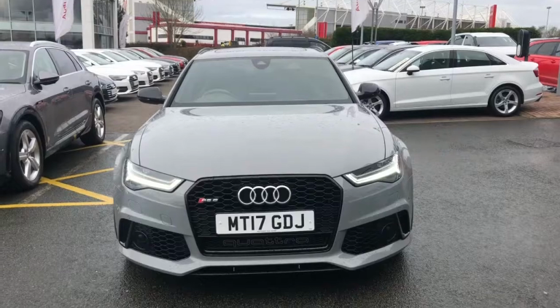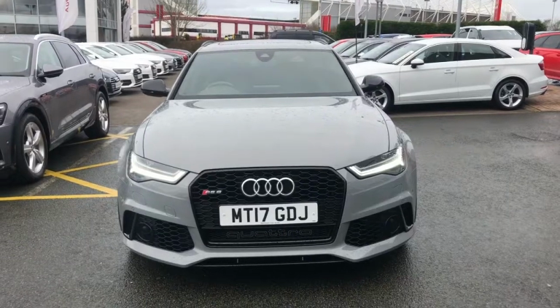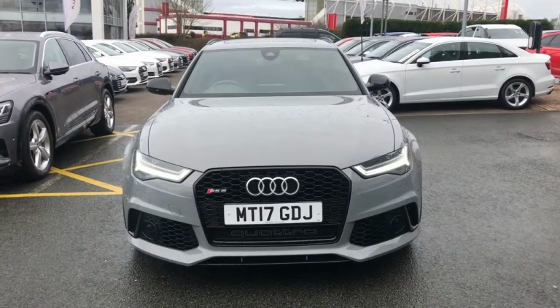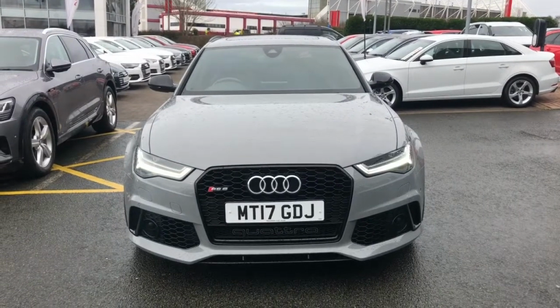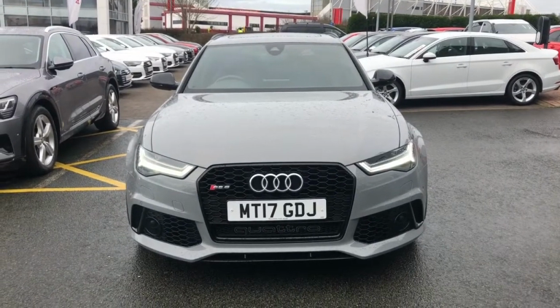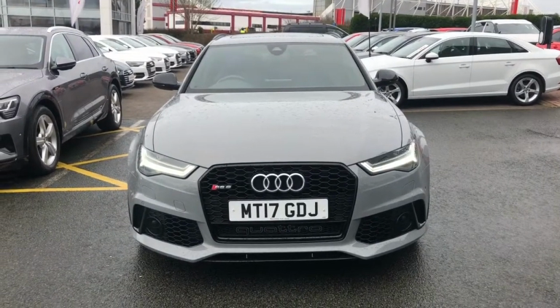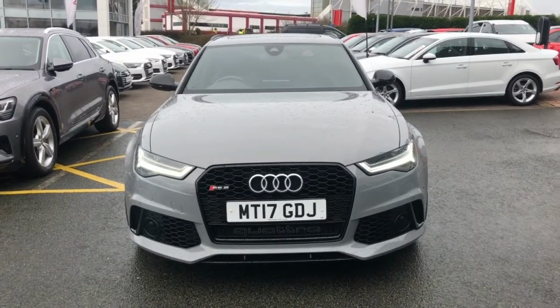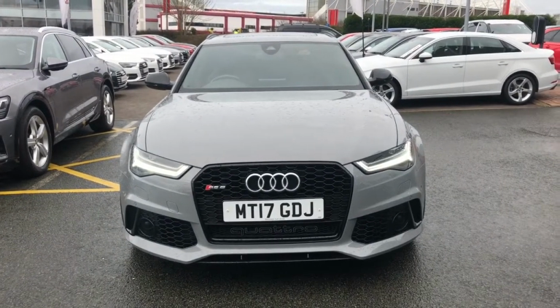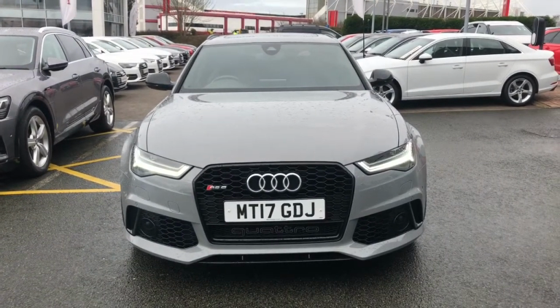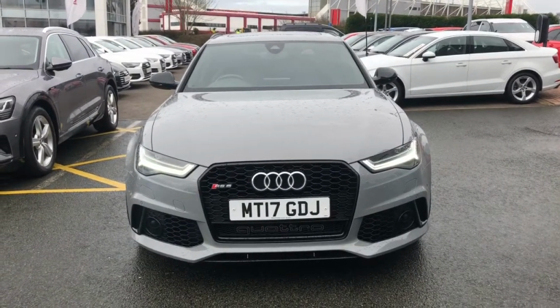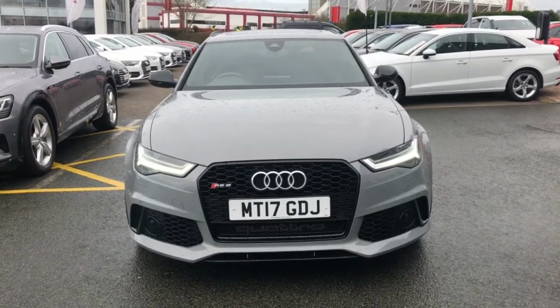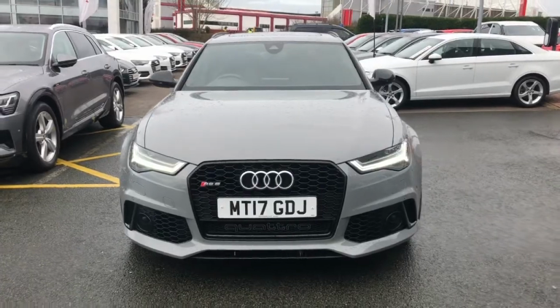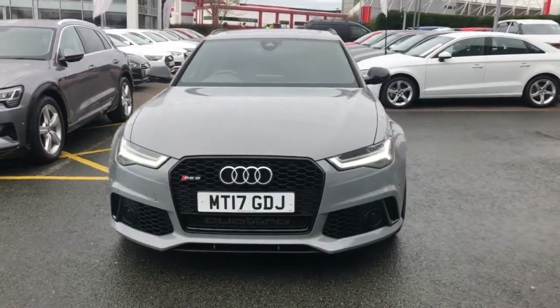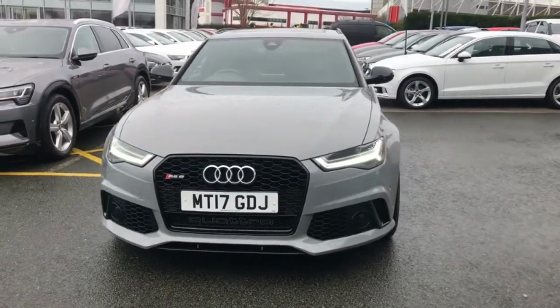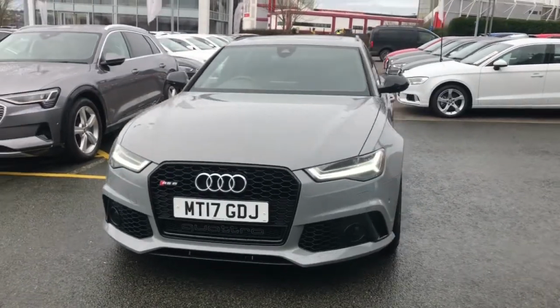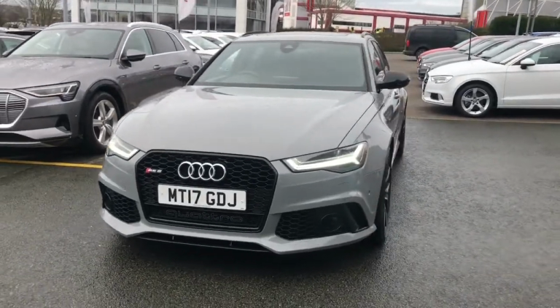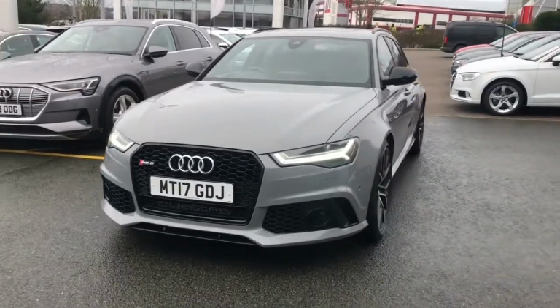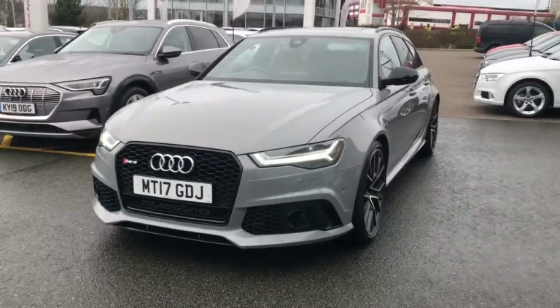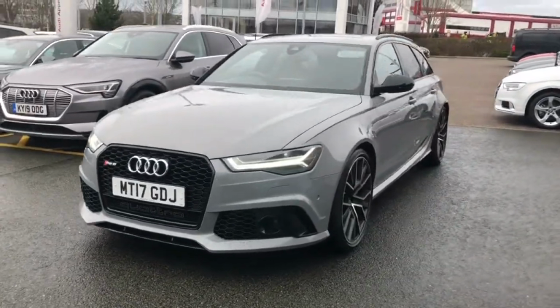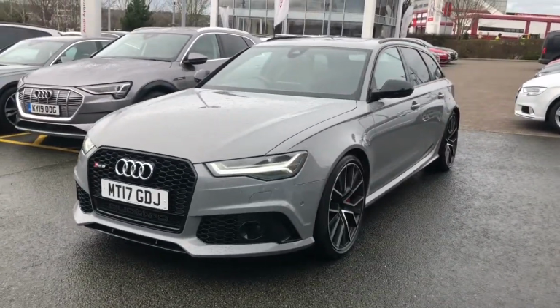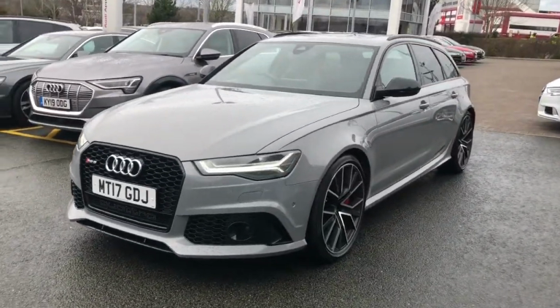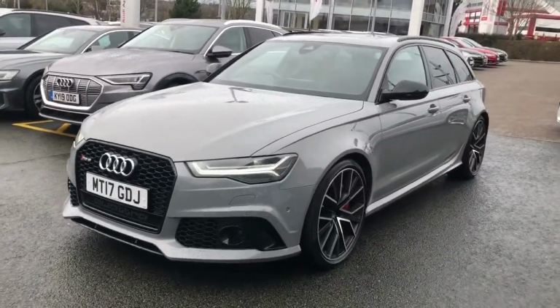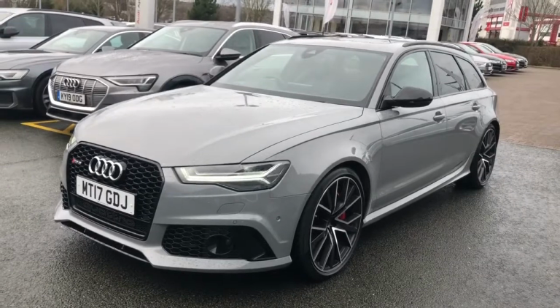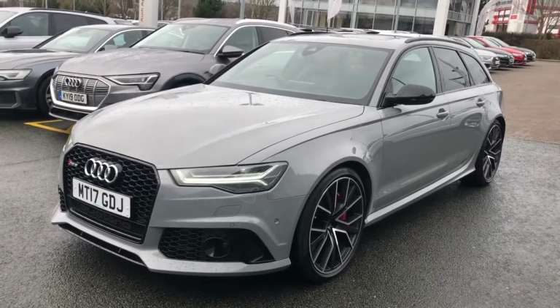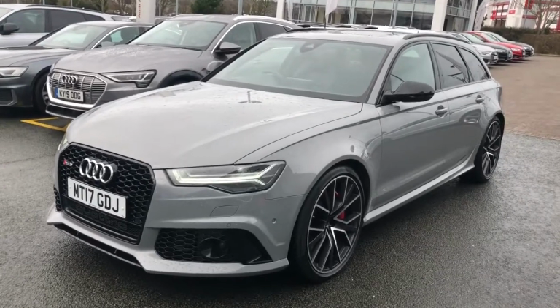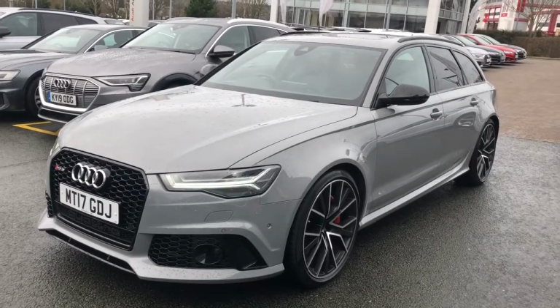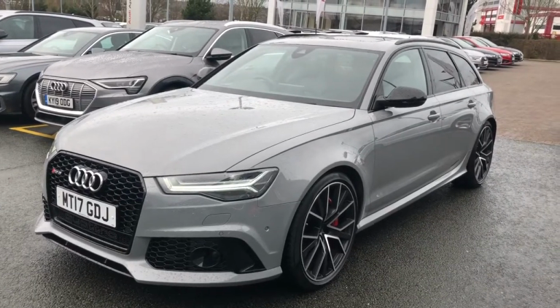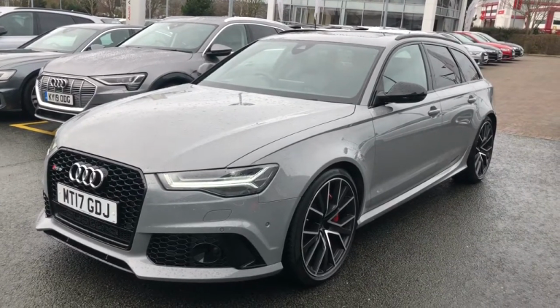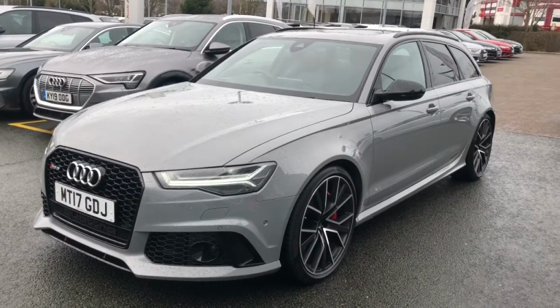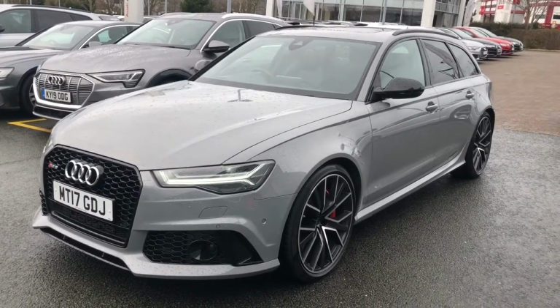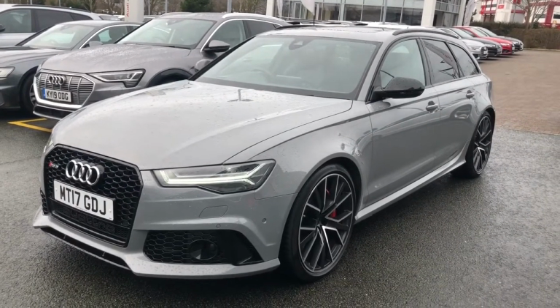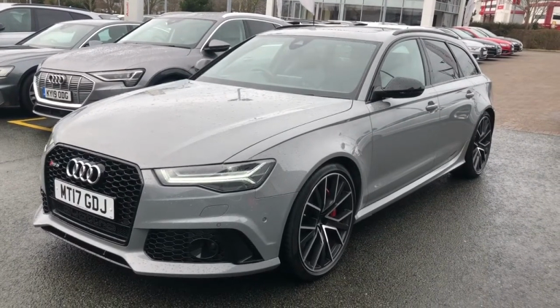Hello and welcome to Stoke Audi. Here we have an approved used Audi RS6 Avant with the 4.0L TFSI 605 PS engine and the Tiptronic 8-speed gearbox. This is a Quattro Audi model.